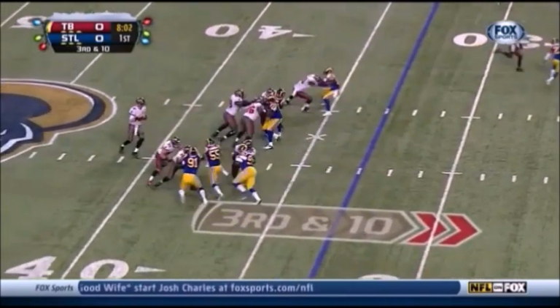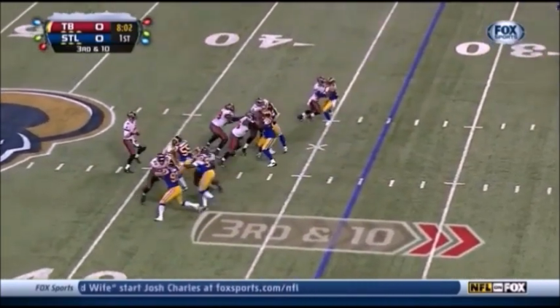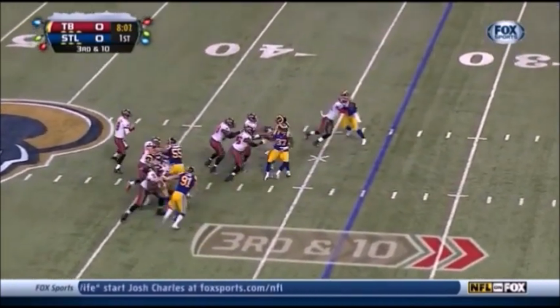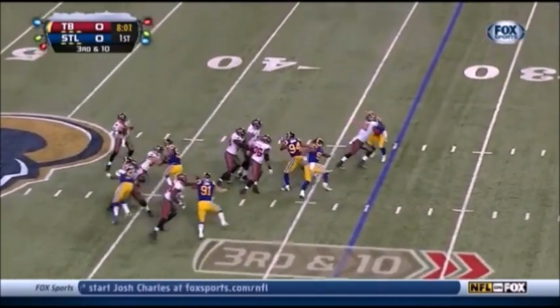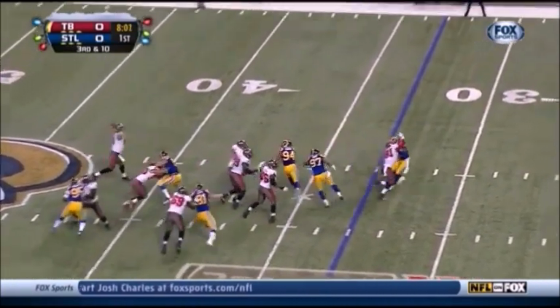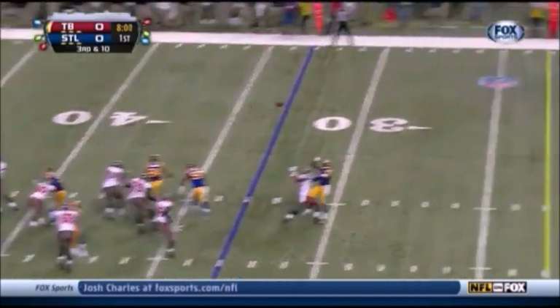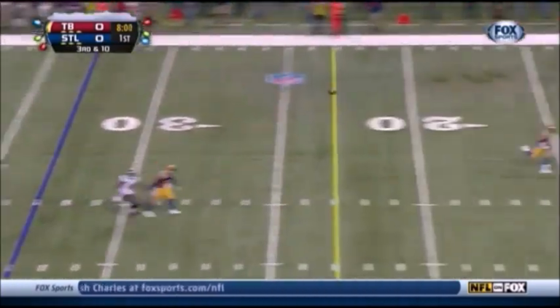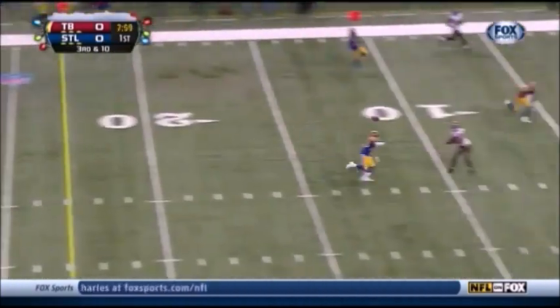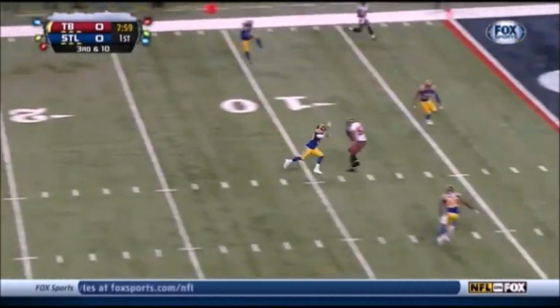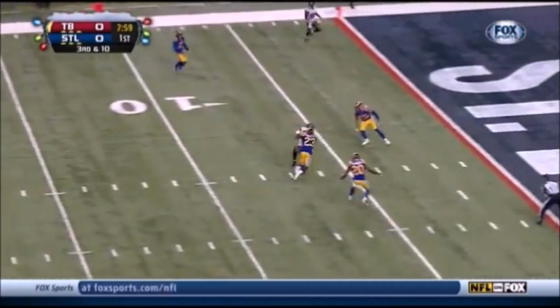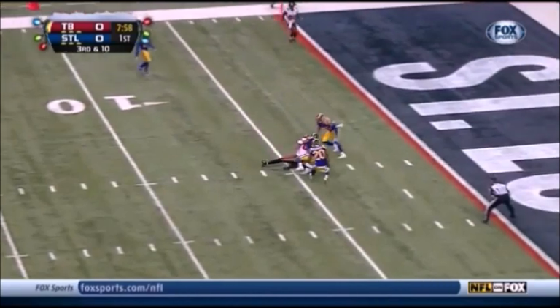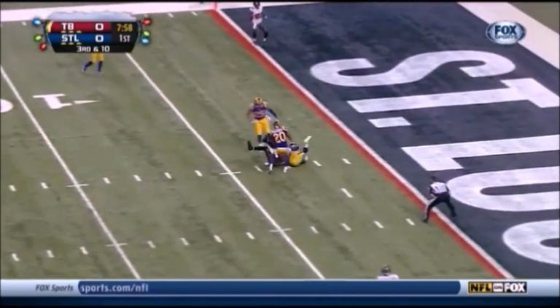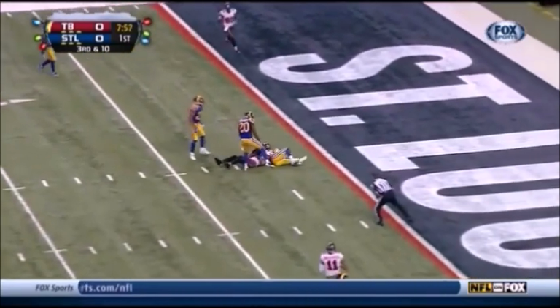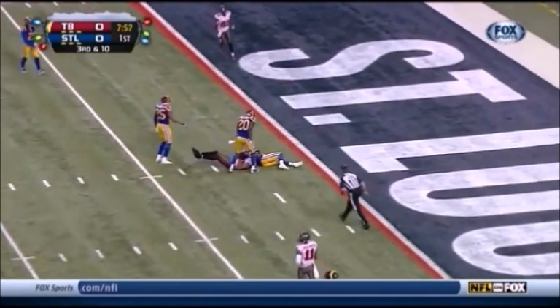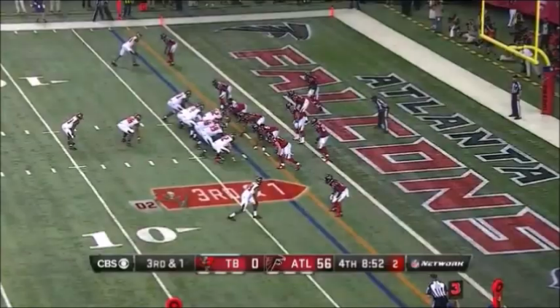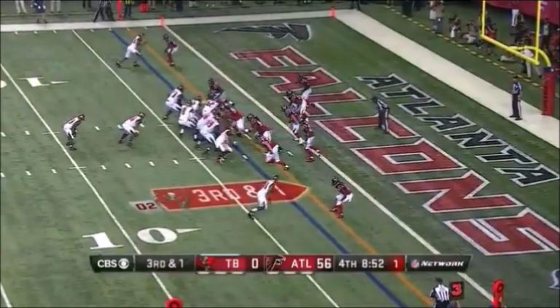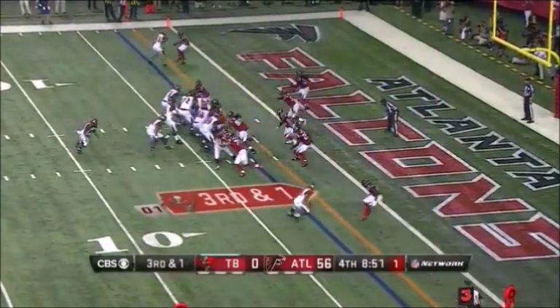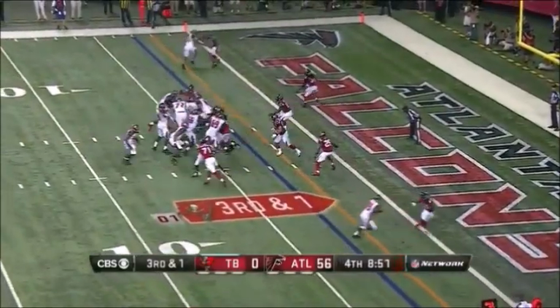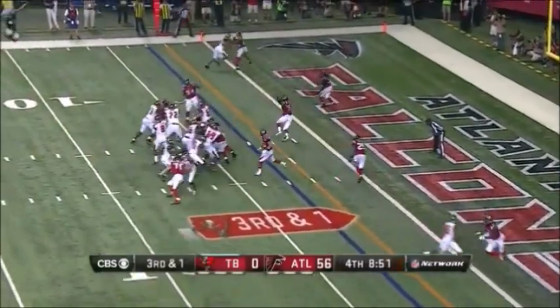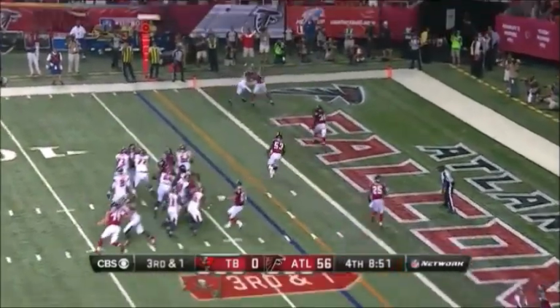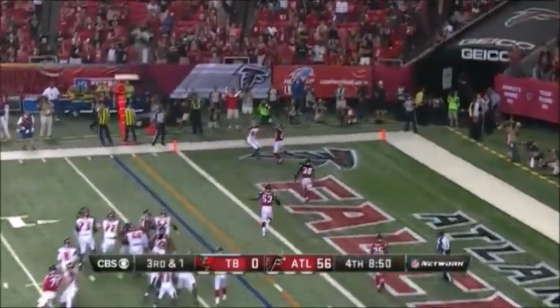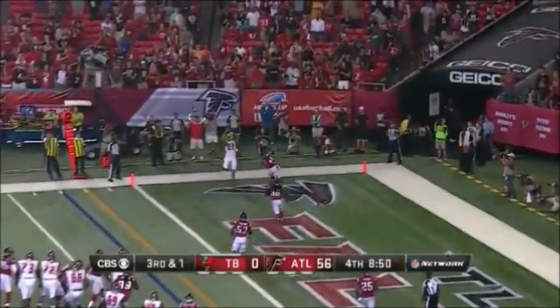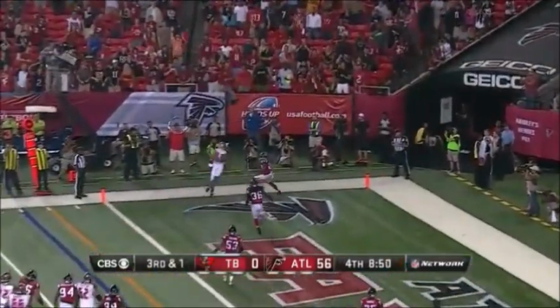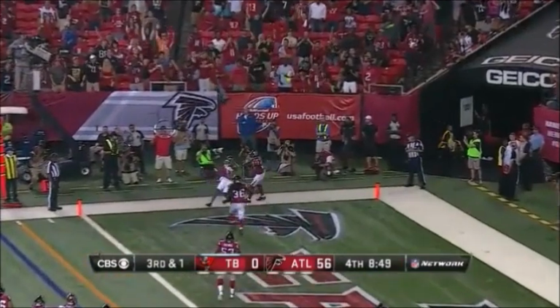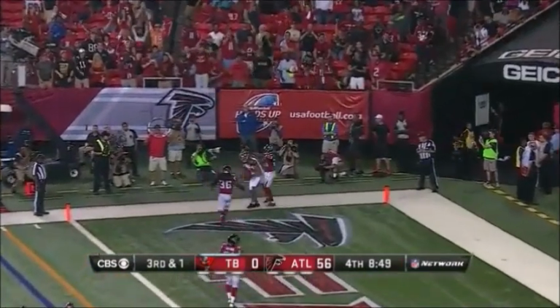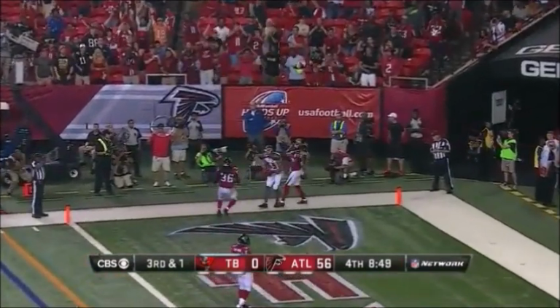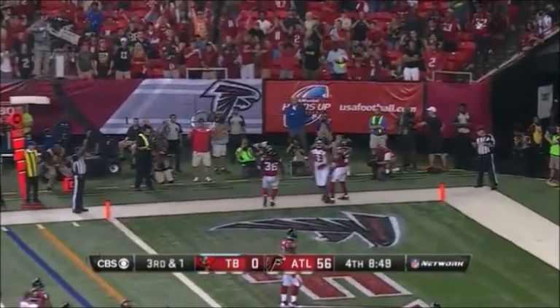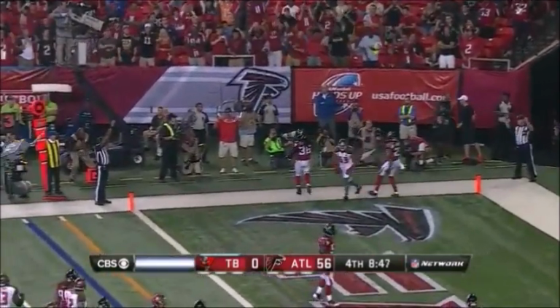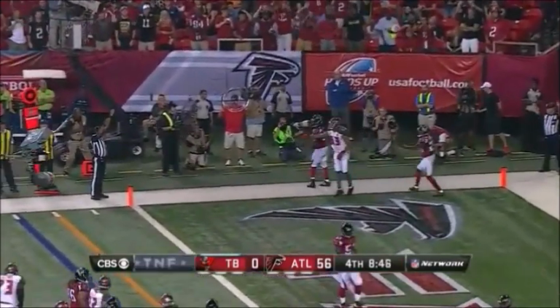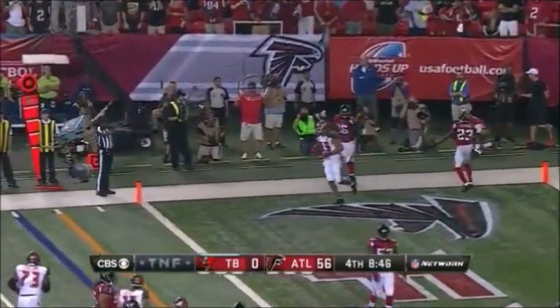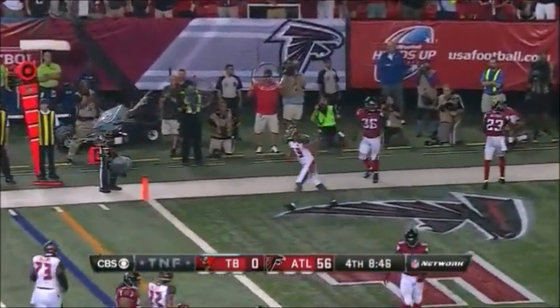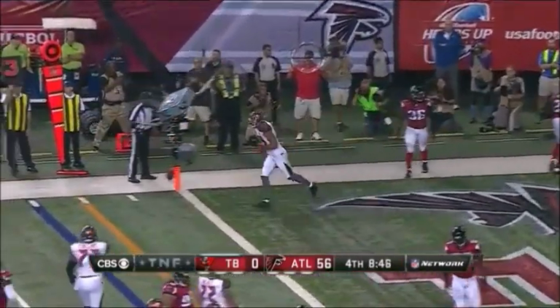They pick it up, somebody's gotta be open and that's Vincent Jackson. Glennon to the end zone — are both feet down? Yes! Touchdown for Tampa Bay.